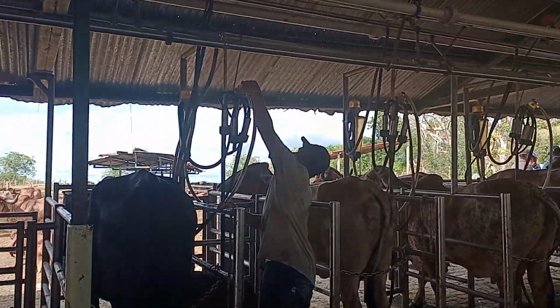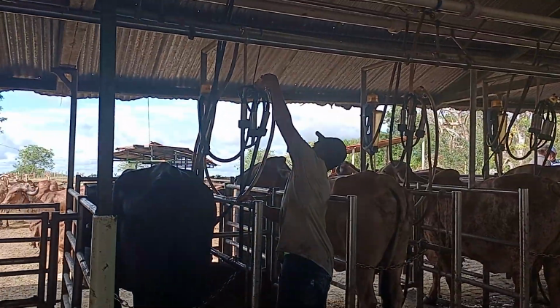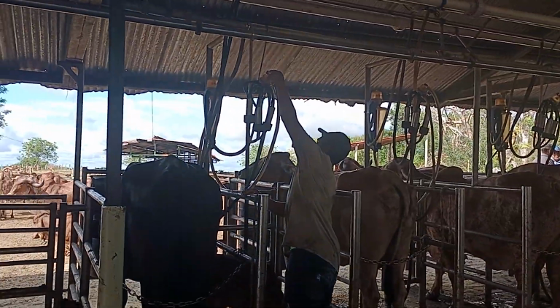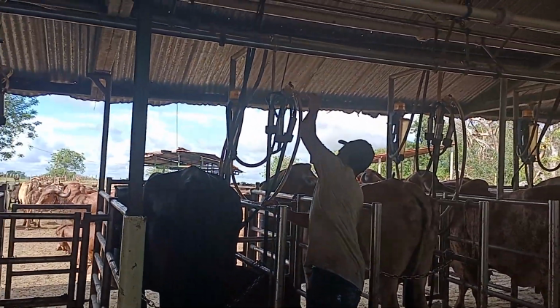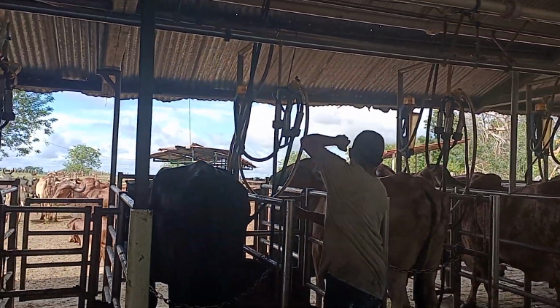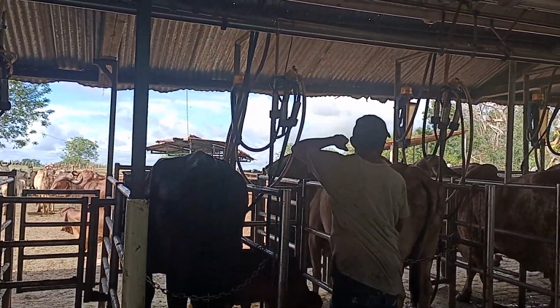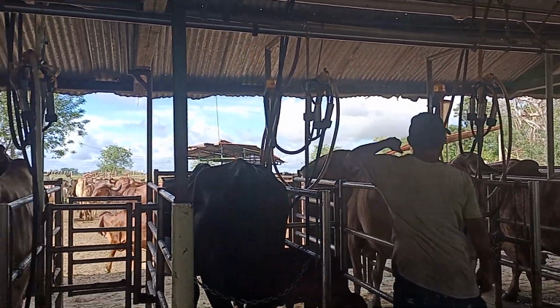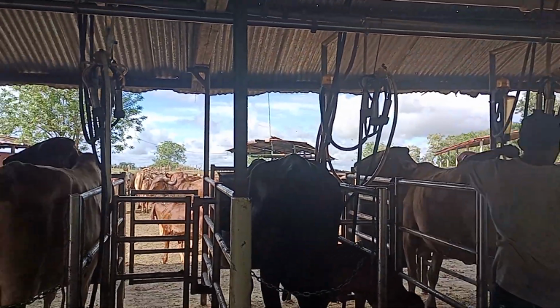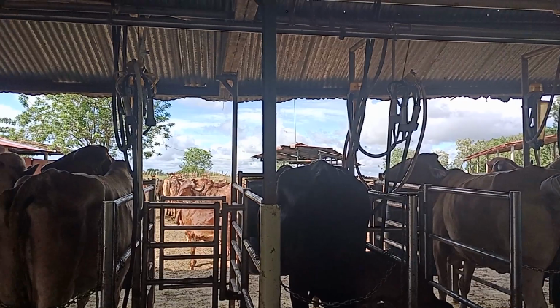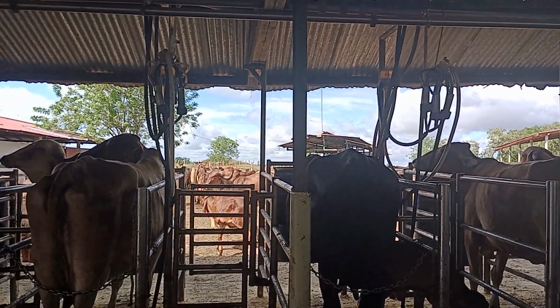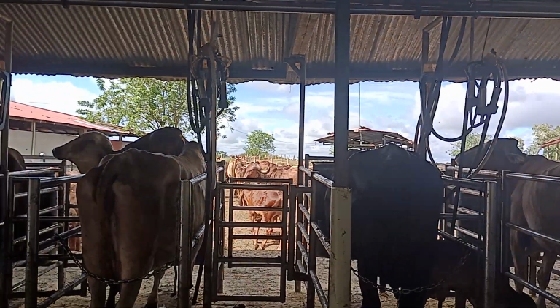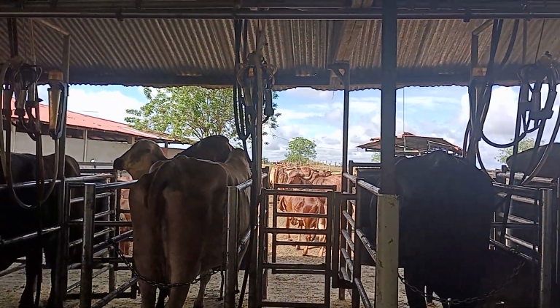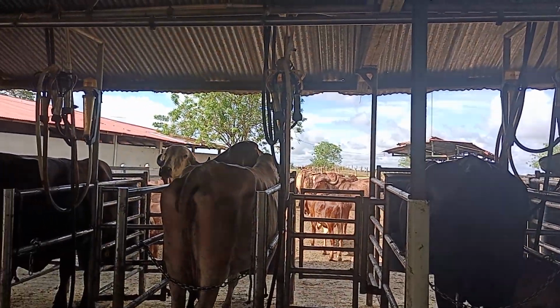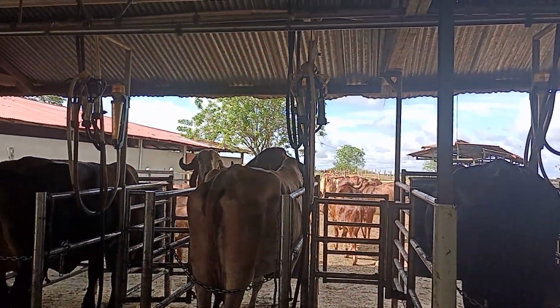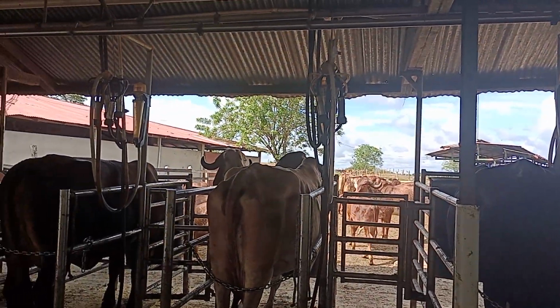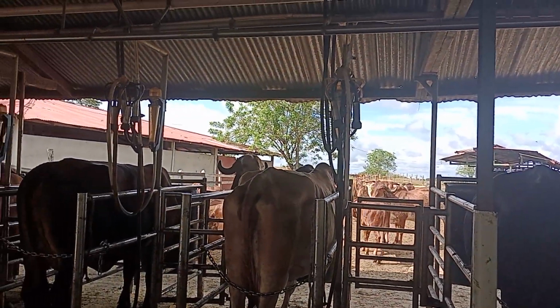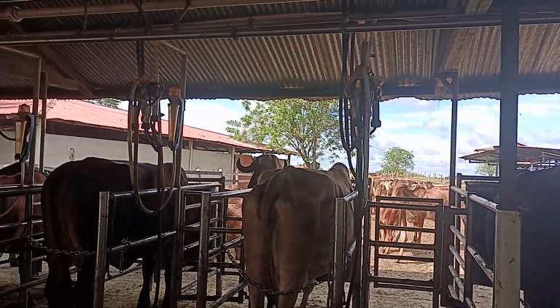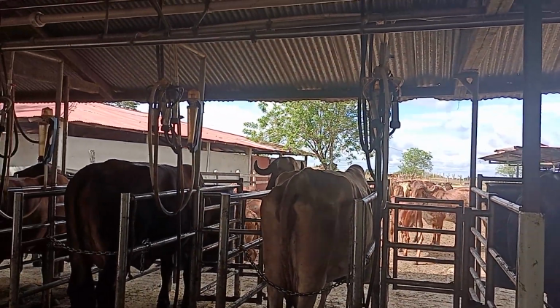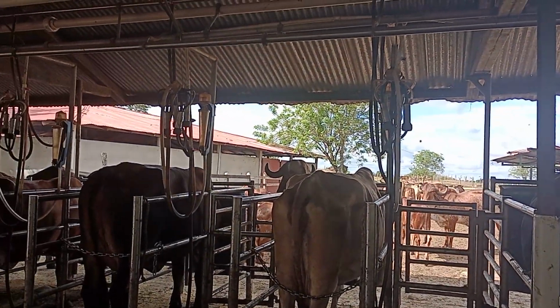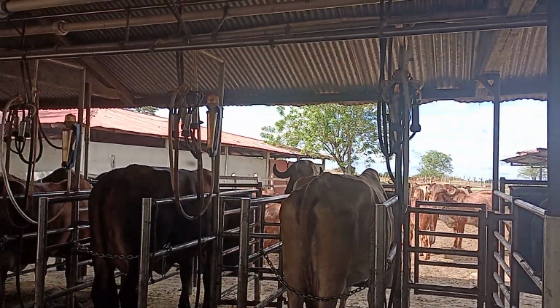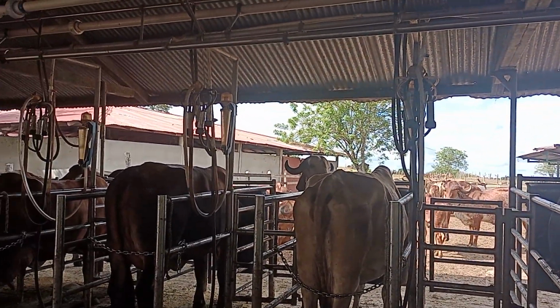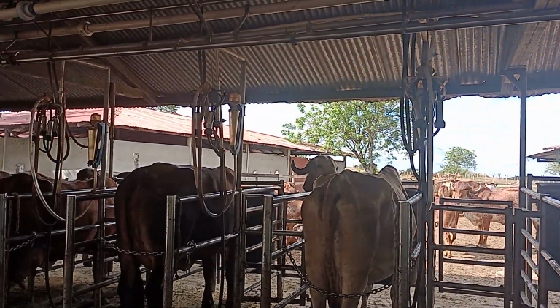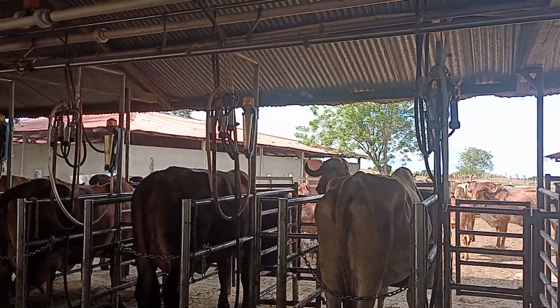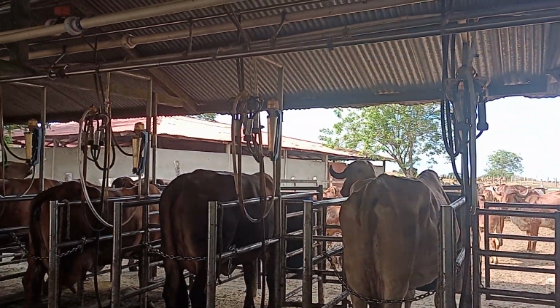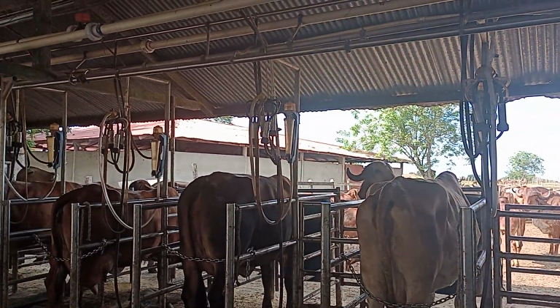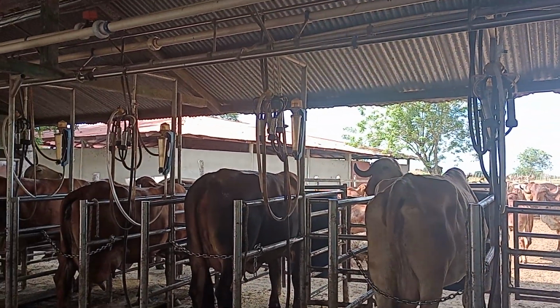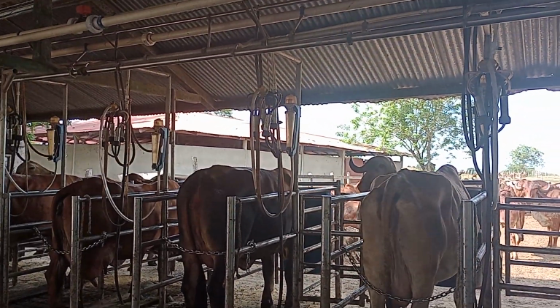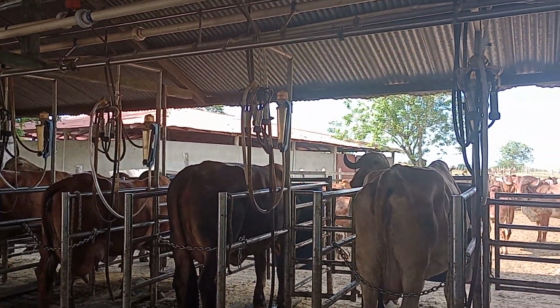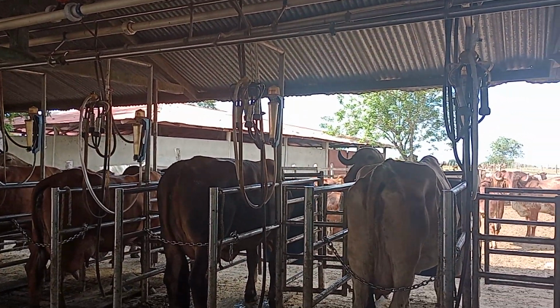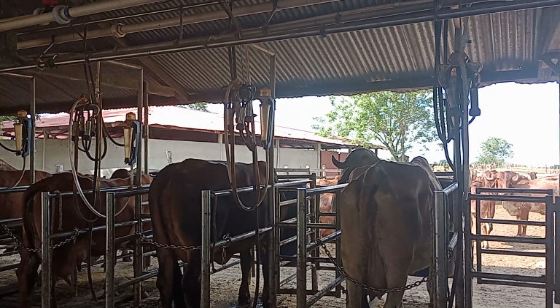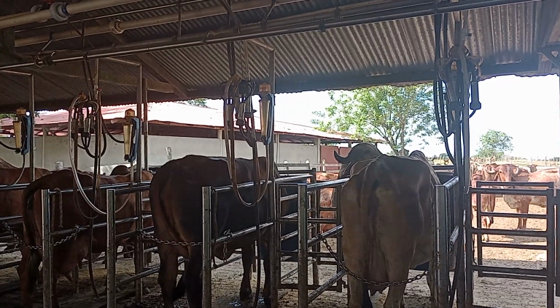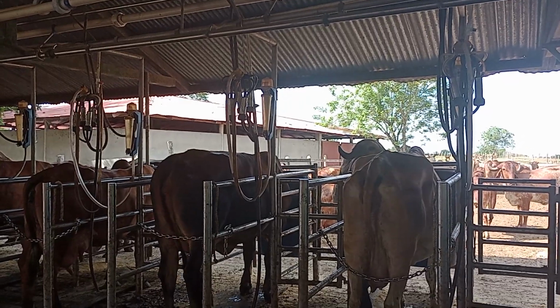Here is the operator preparing the machine to begin the process of suction of the lid.